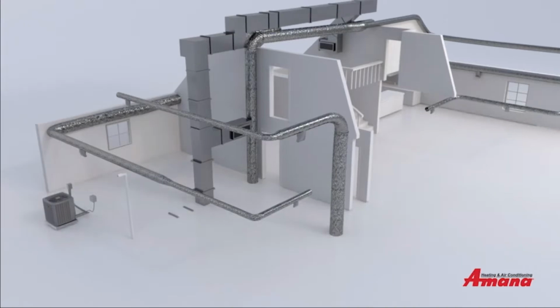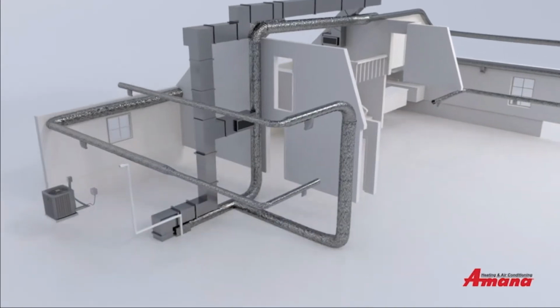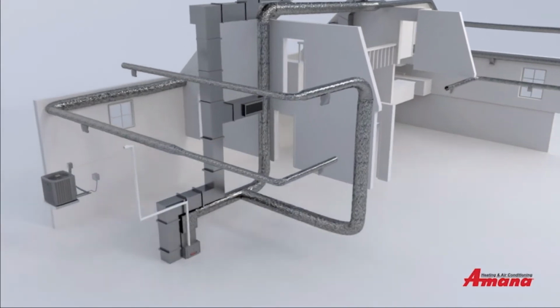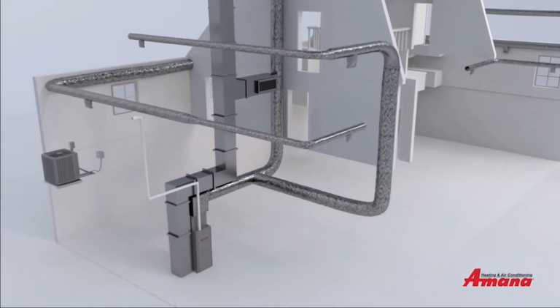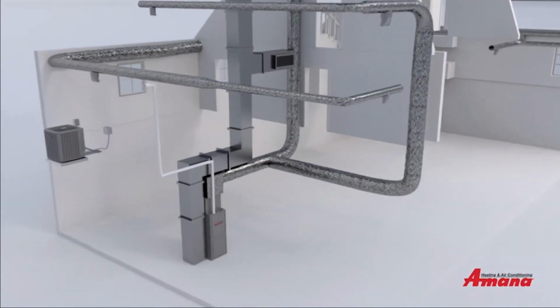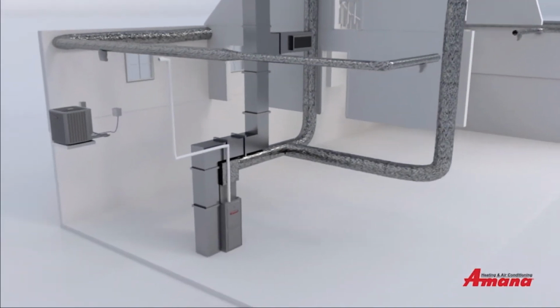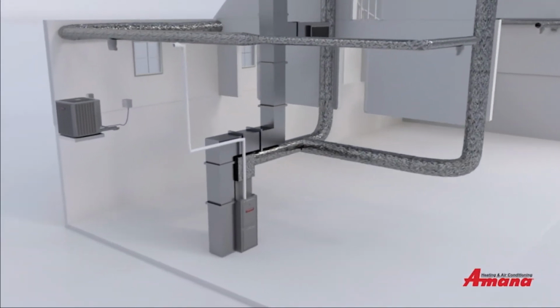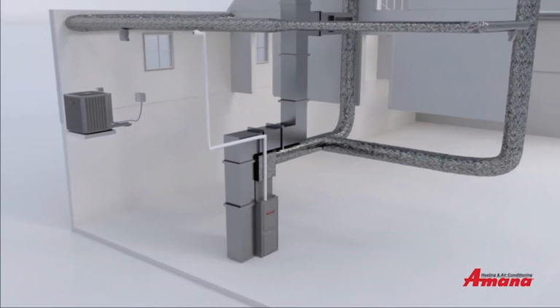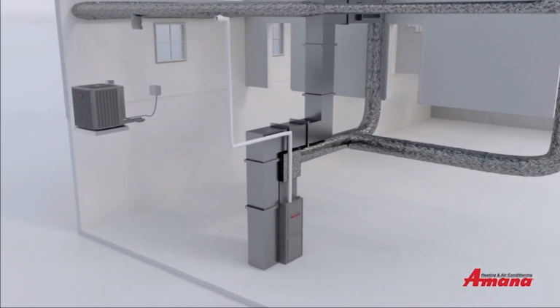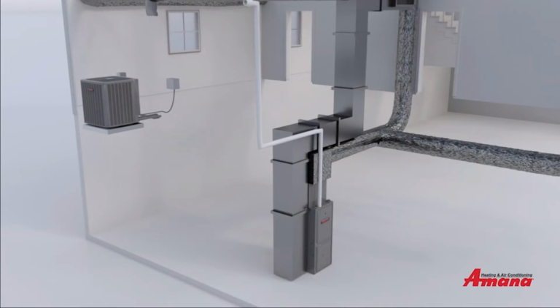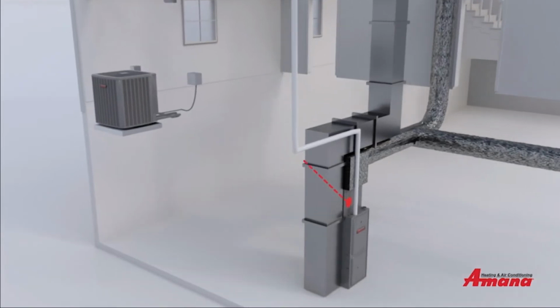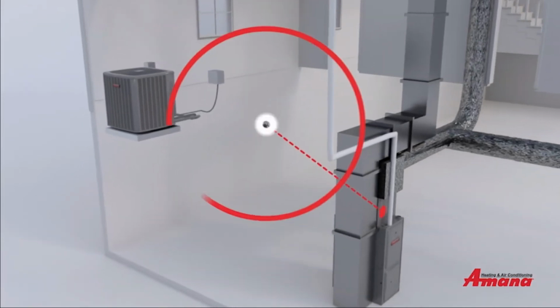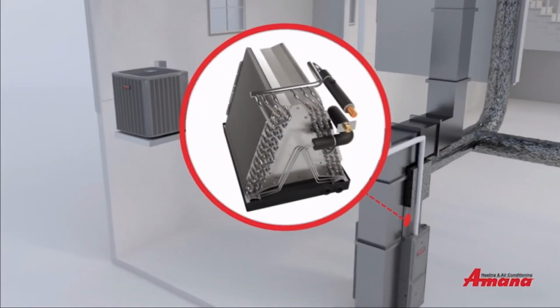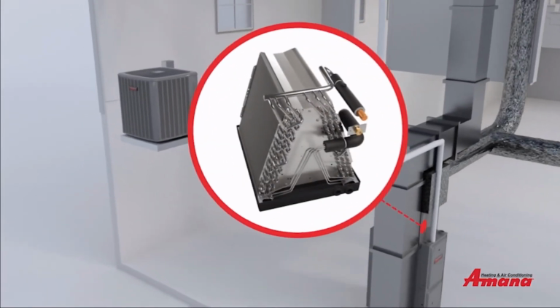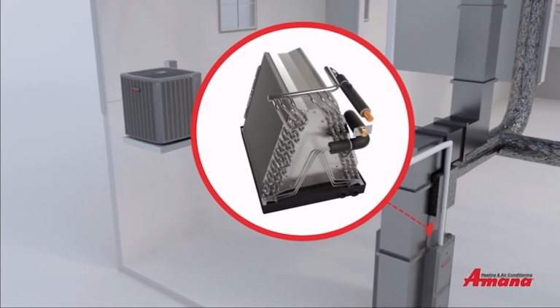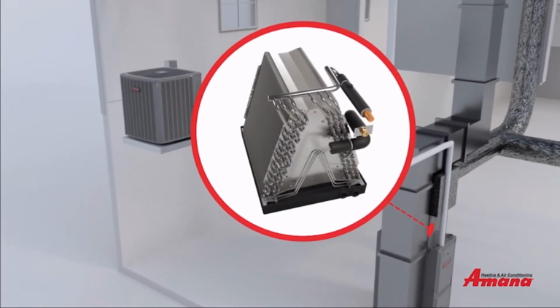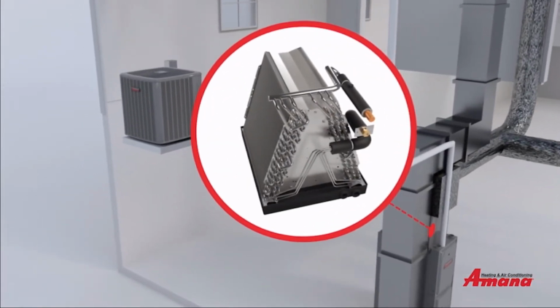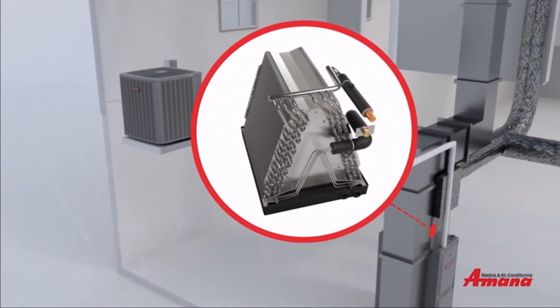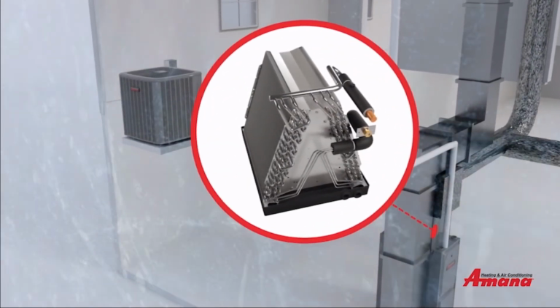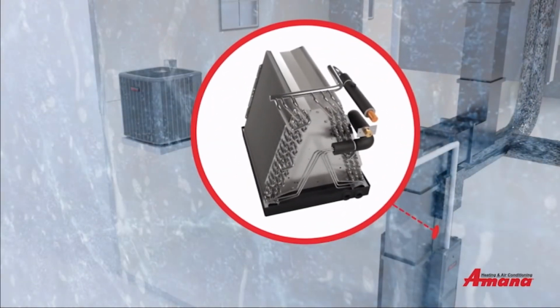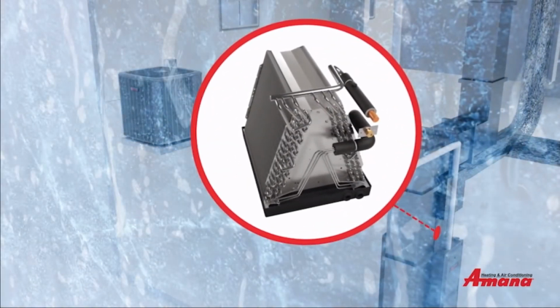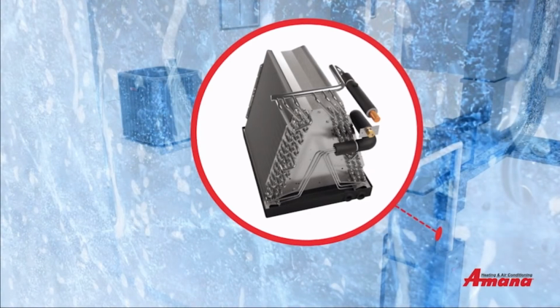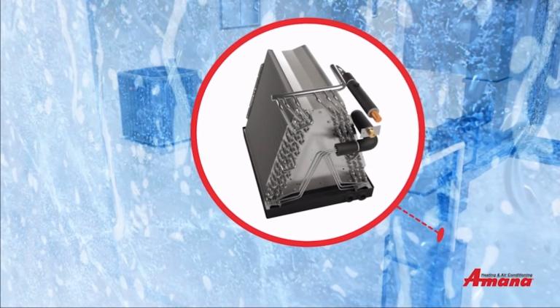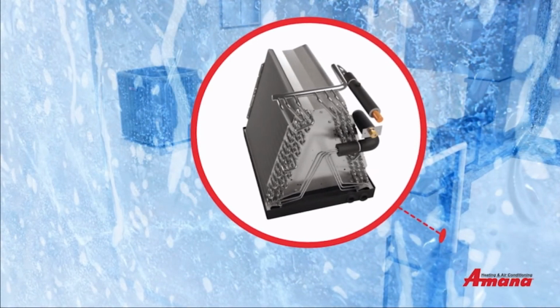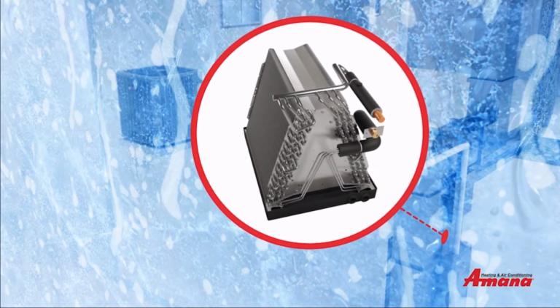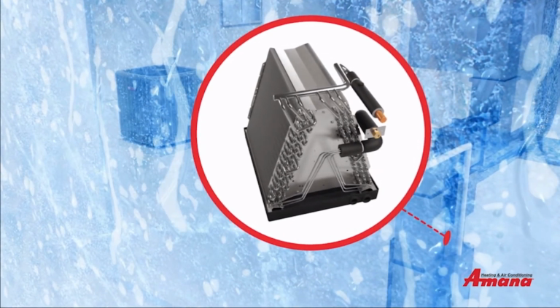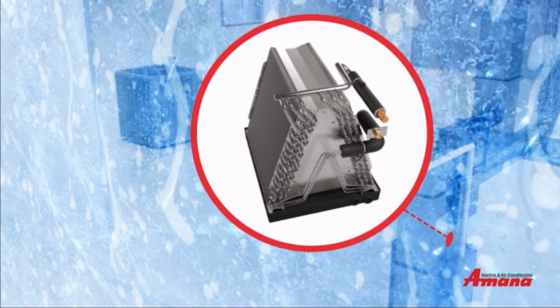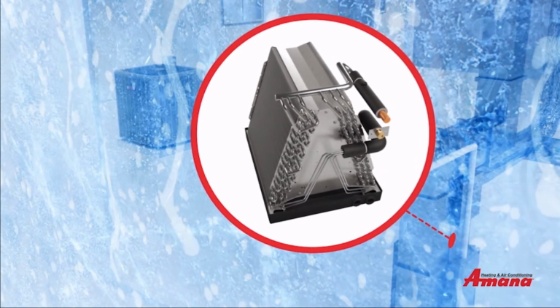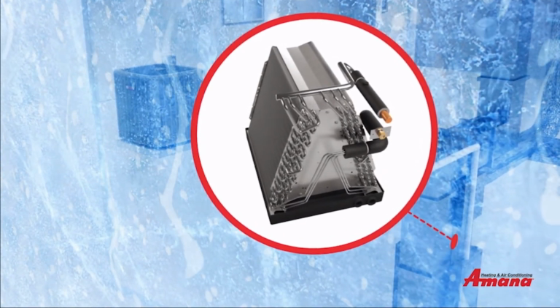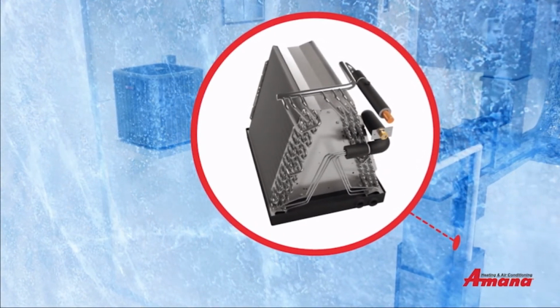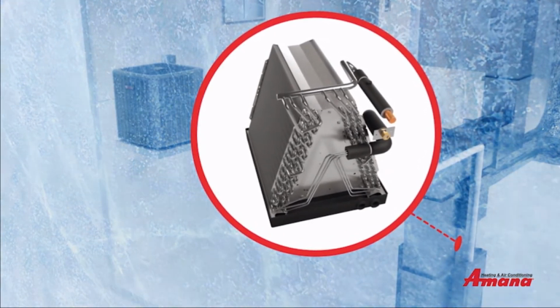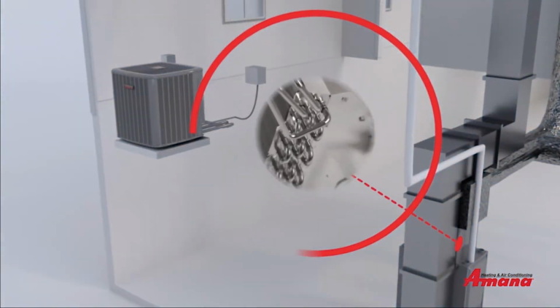The outside unit compresses and circulates the refrigerant to the evaporator coil, which is inside your home. The evaporator coil gets very cold — ice cold, actually — so cold that it removes humidity from the air inside your home.